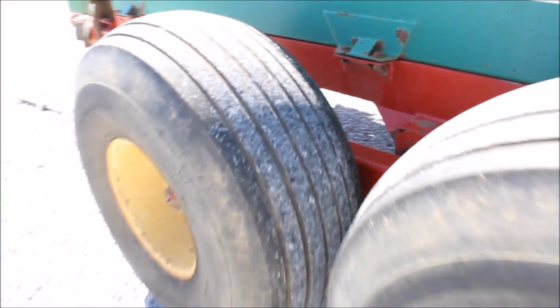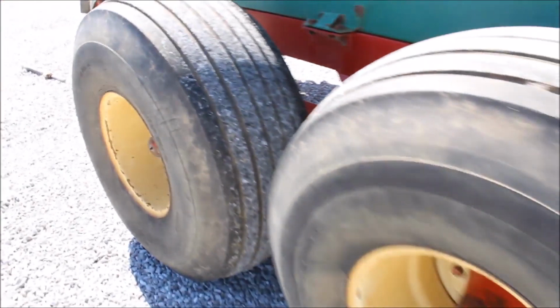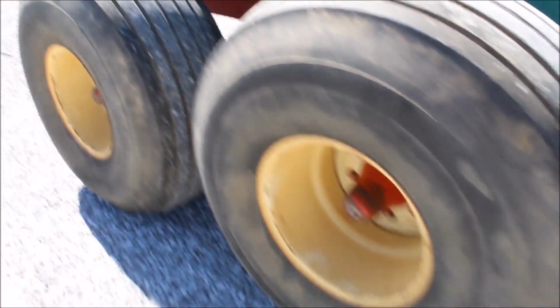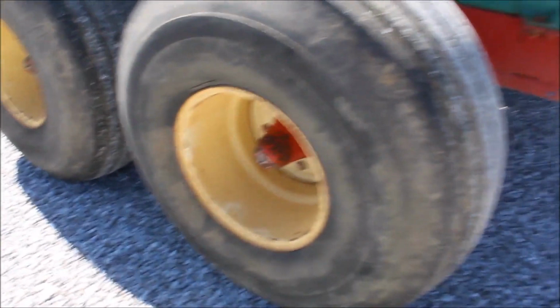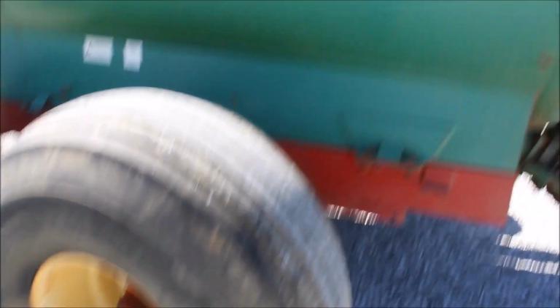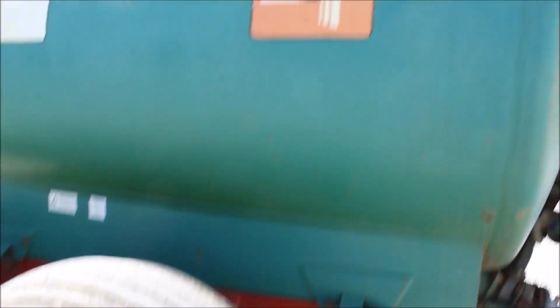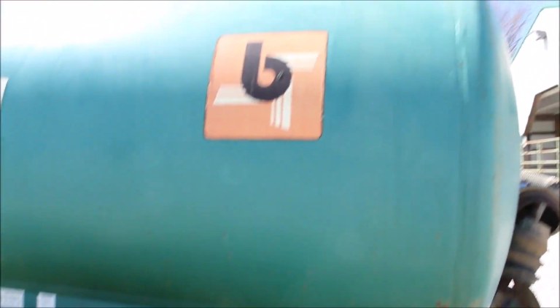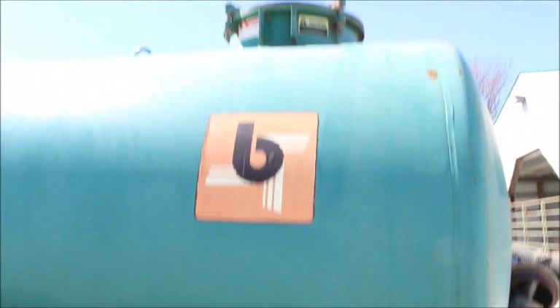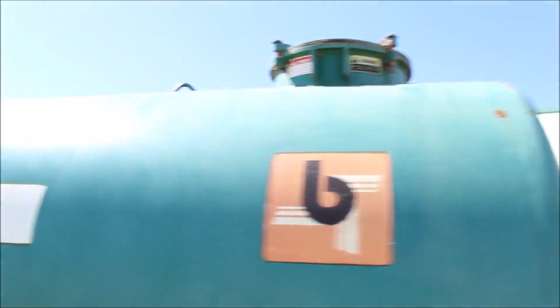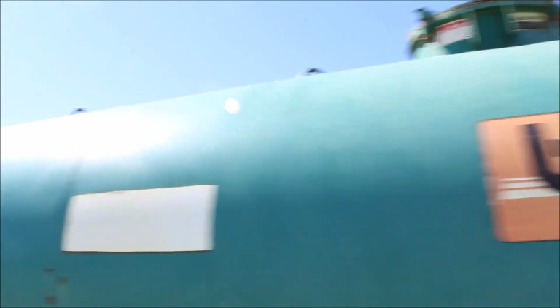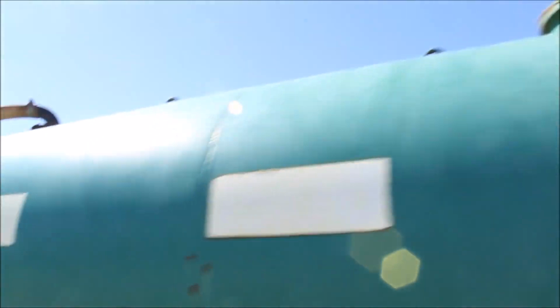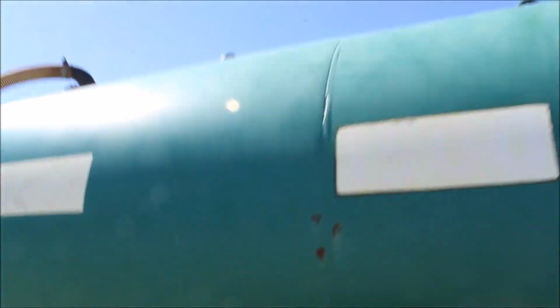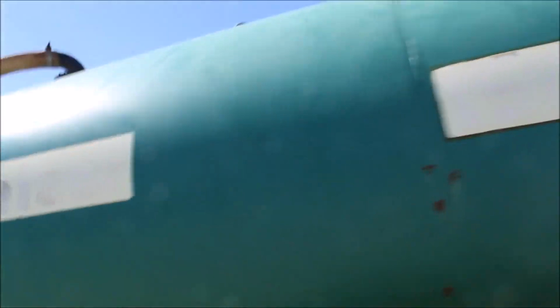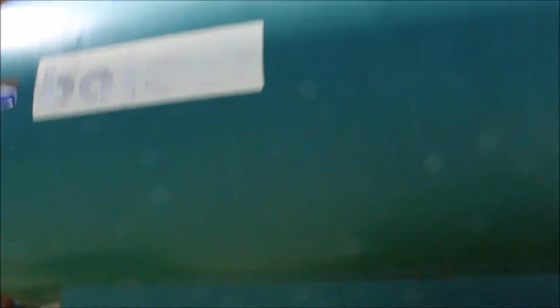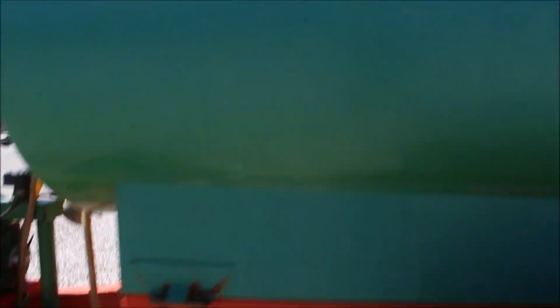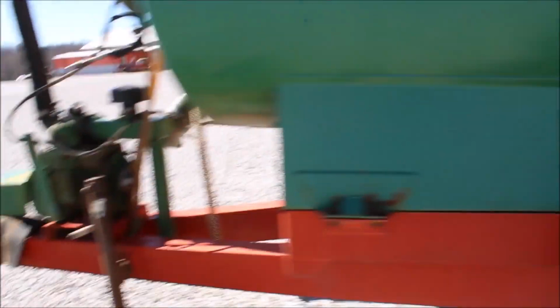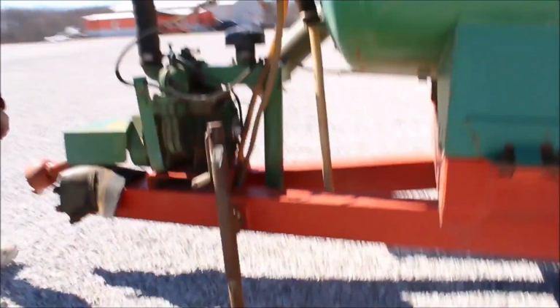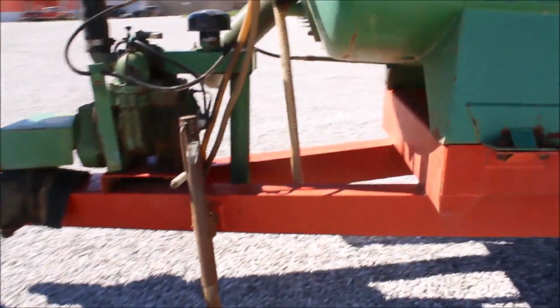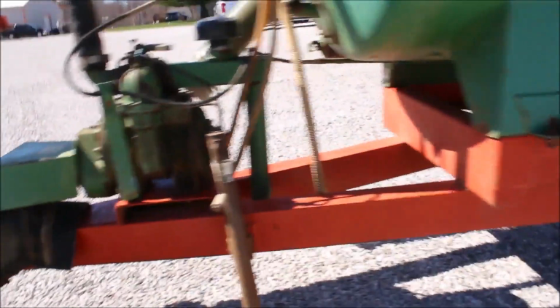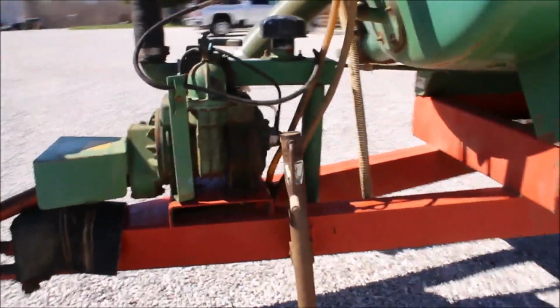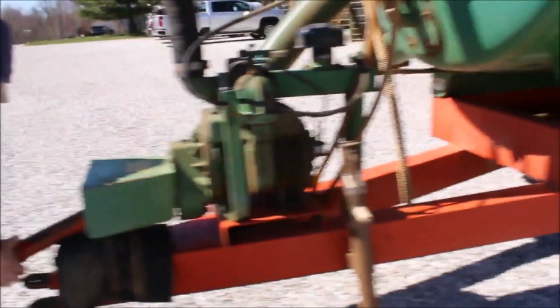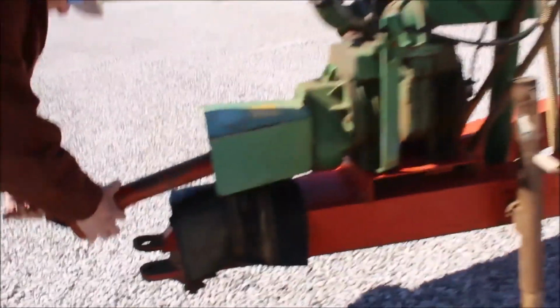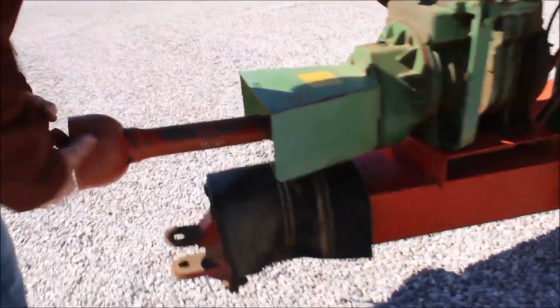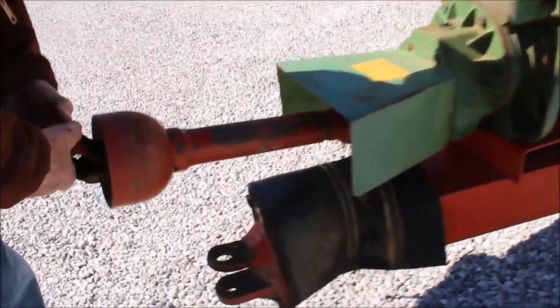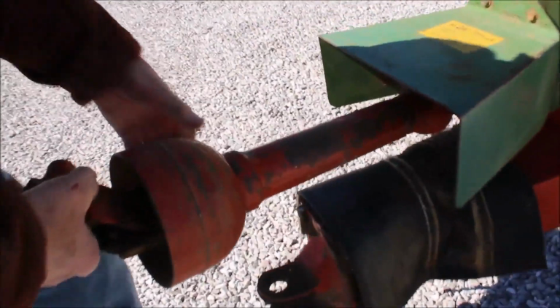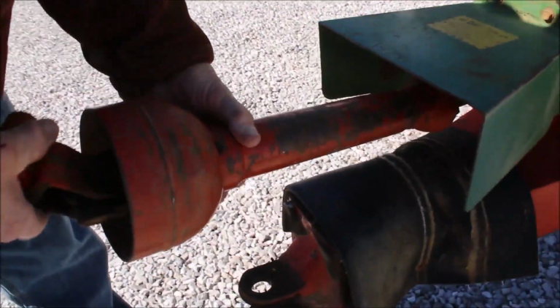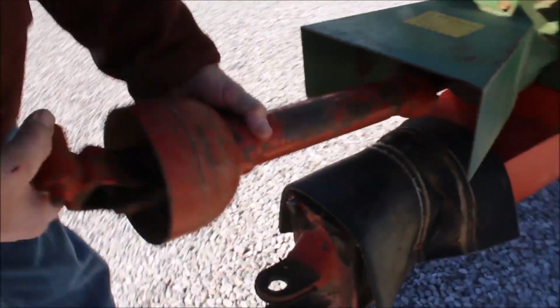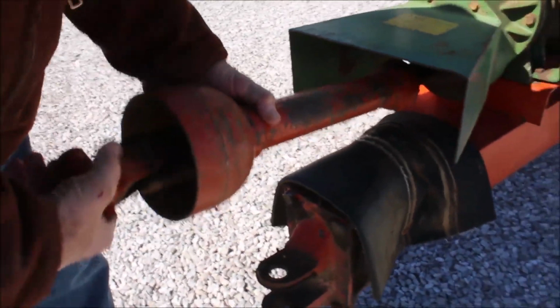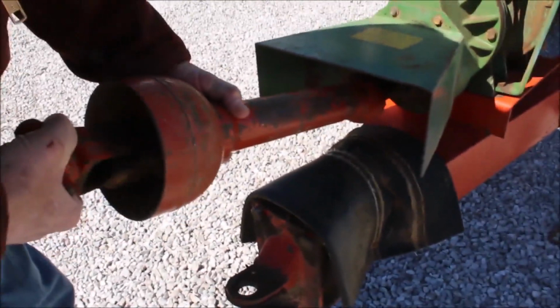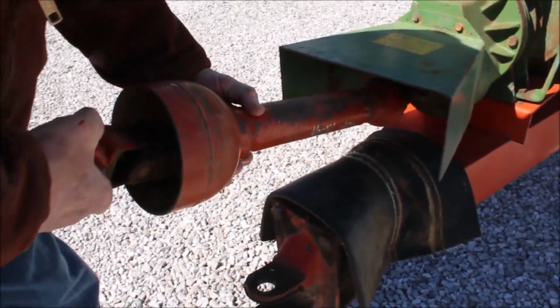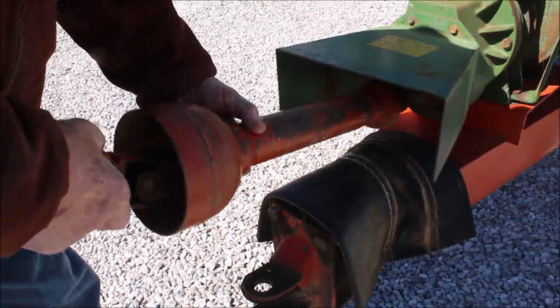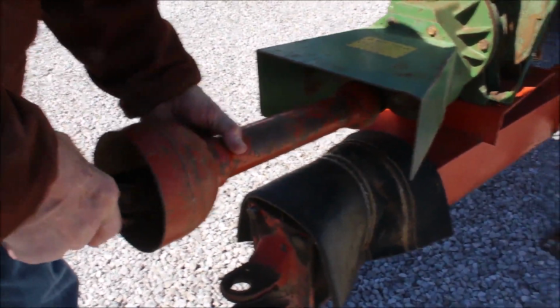It's got 540 right here — it's got your 540 PTO on it. You can turn this thing by hand, that pump.